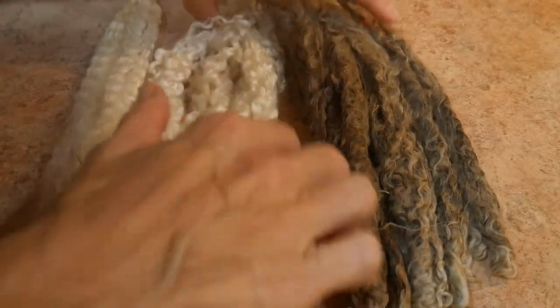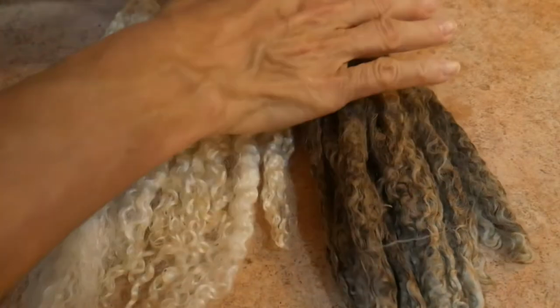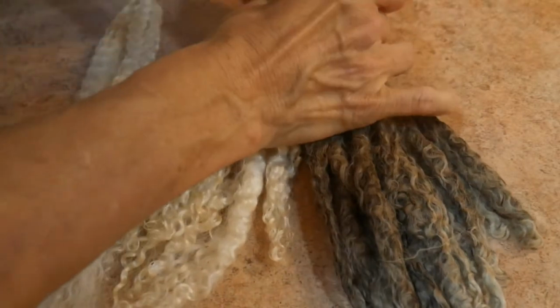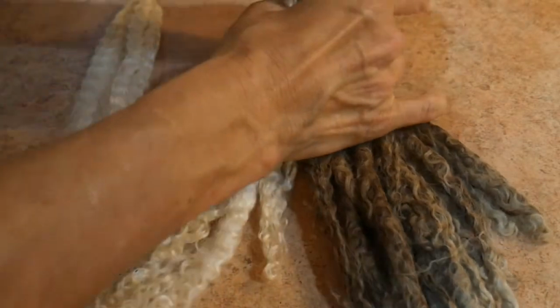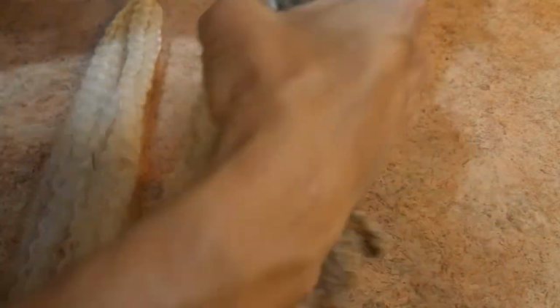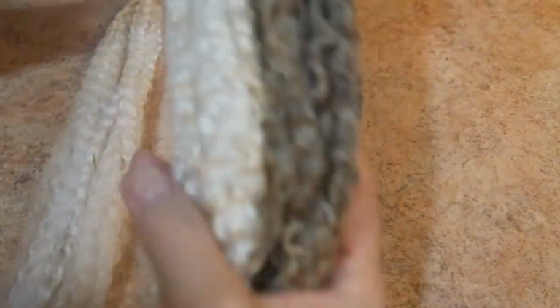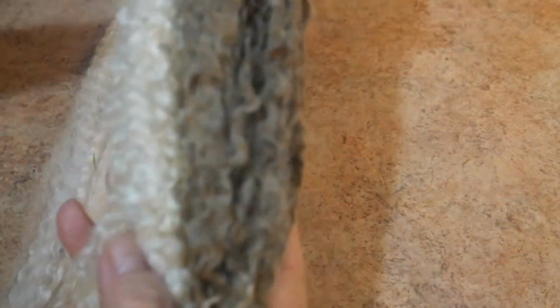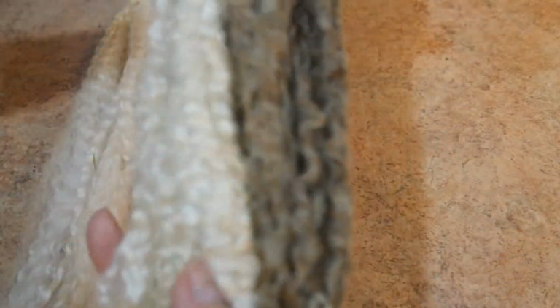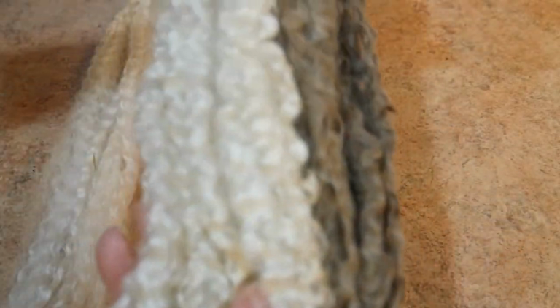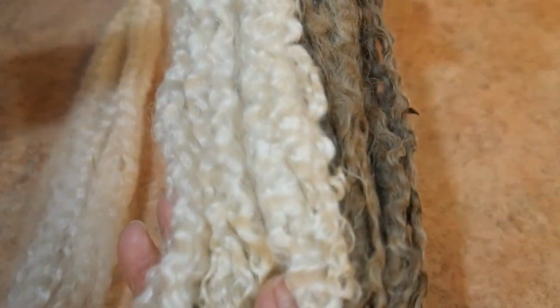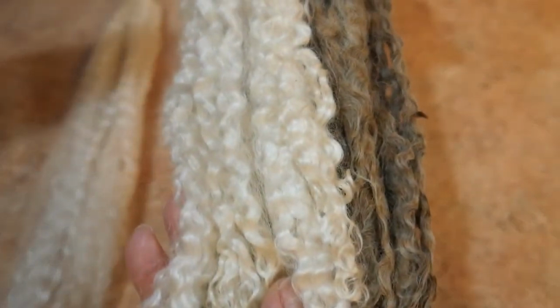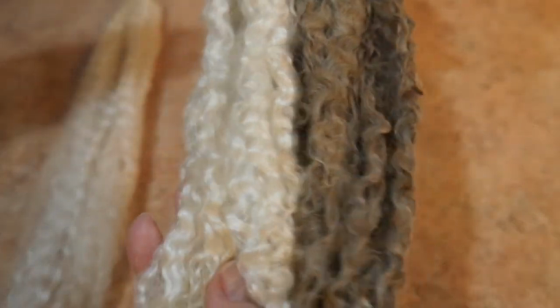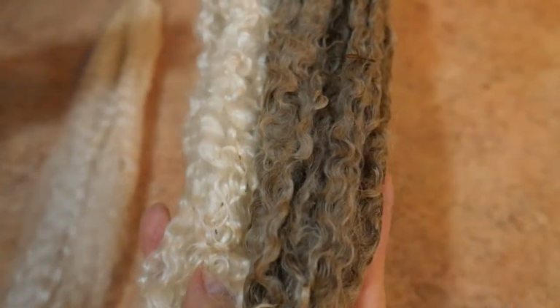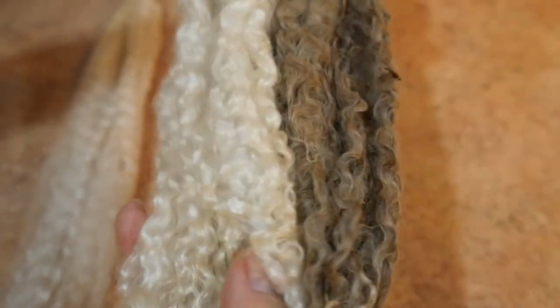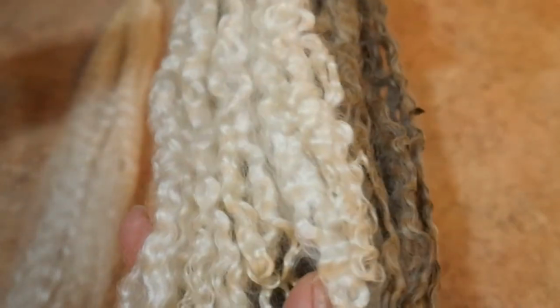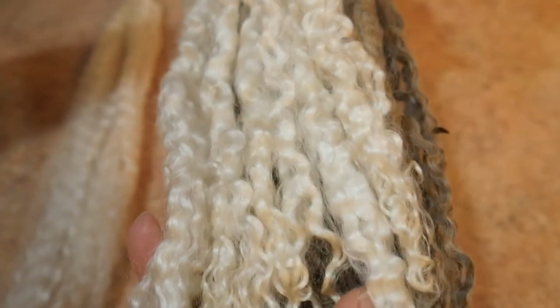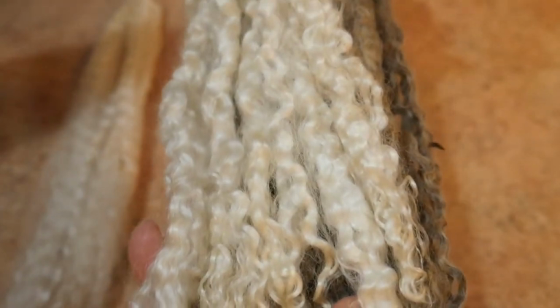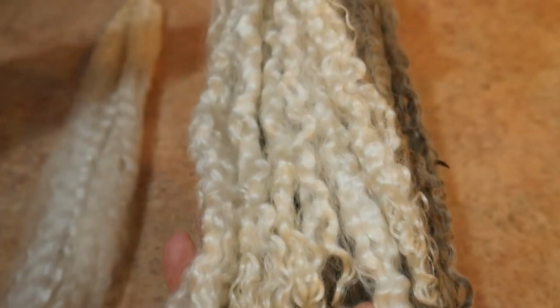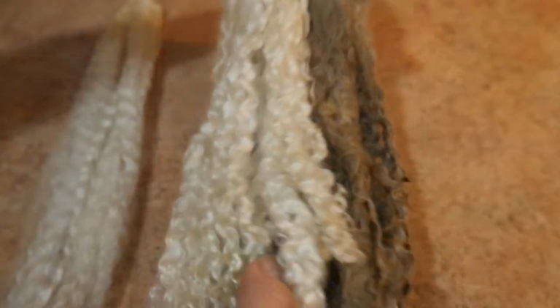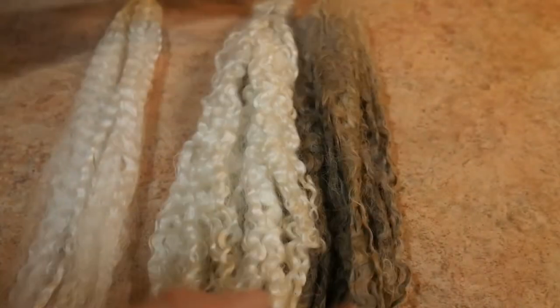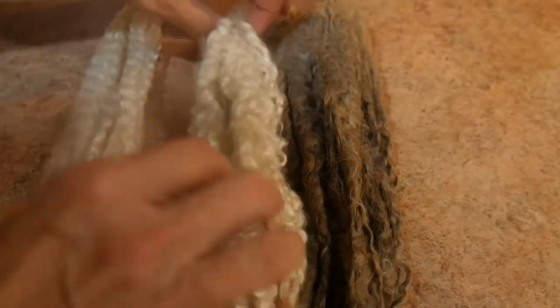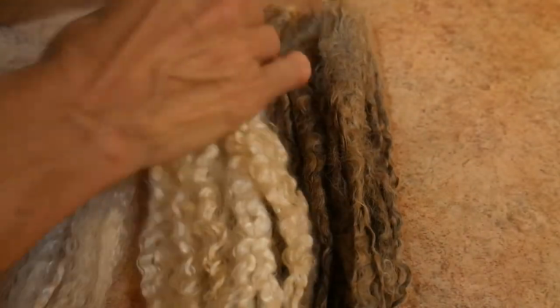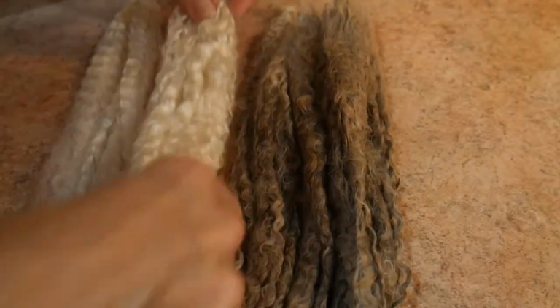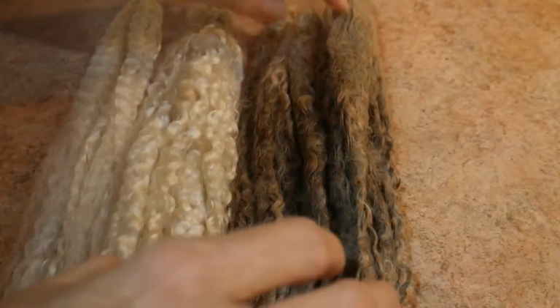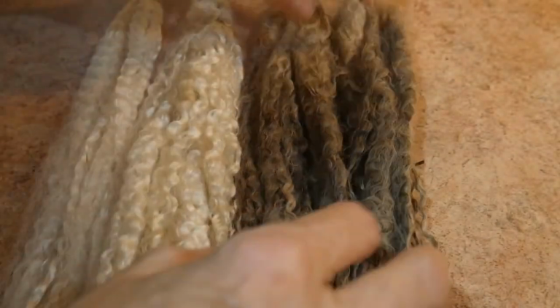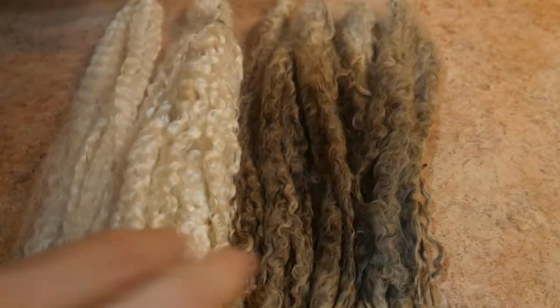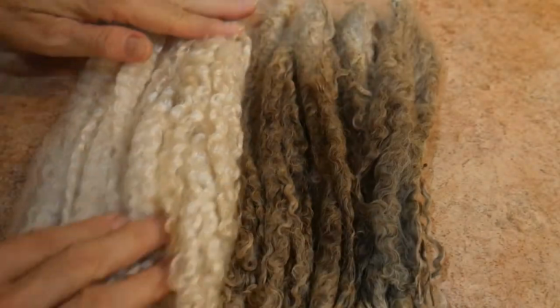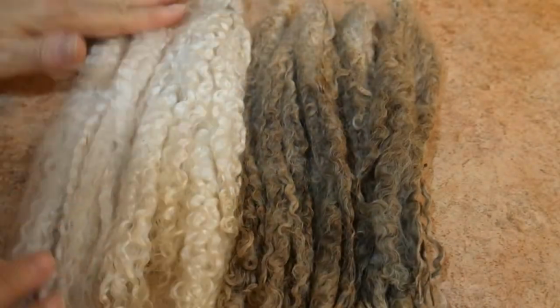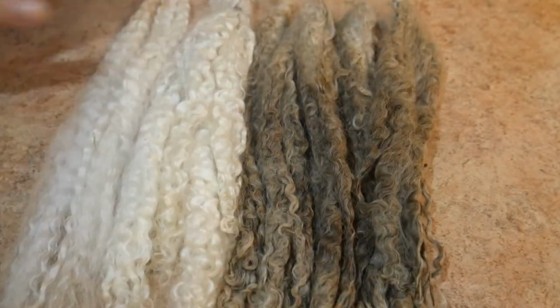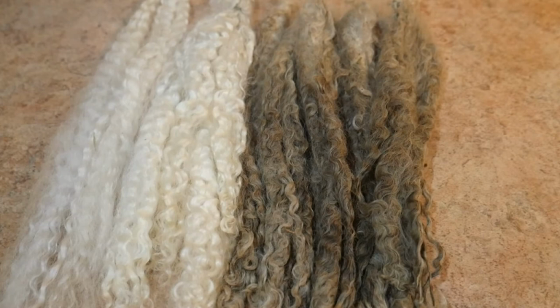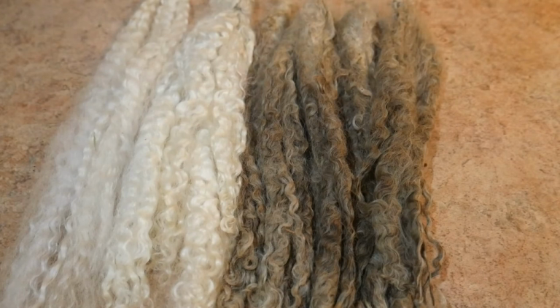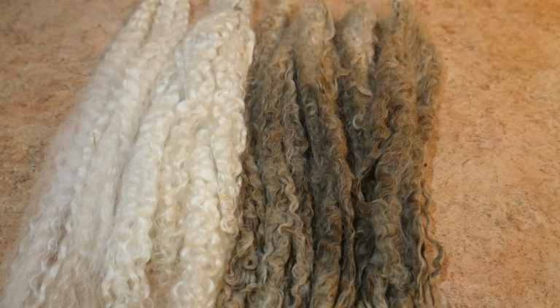Start scouring better today — this is incredible. Look at the difference! I can barely believe it myself. Thanks for watching, and we'll talk soon. Bye!